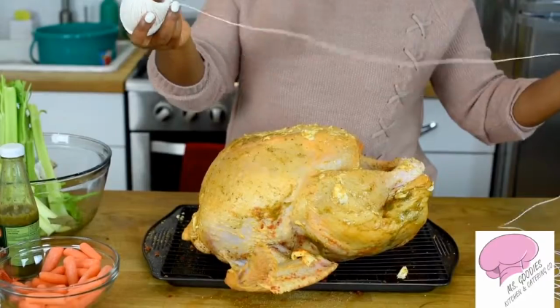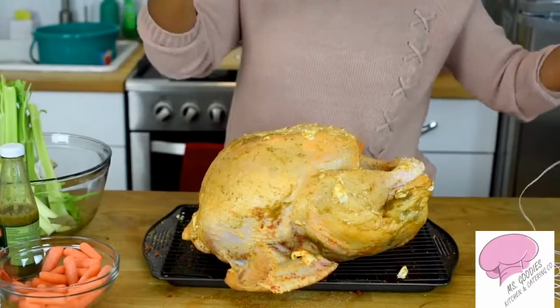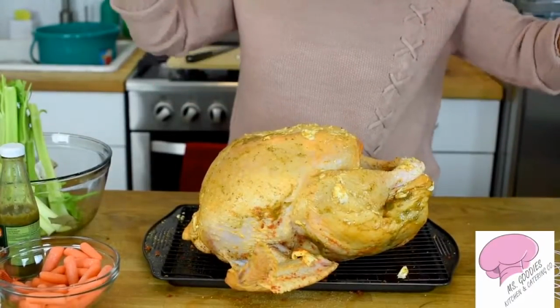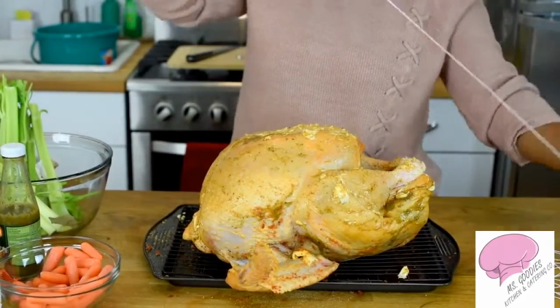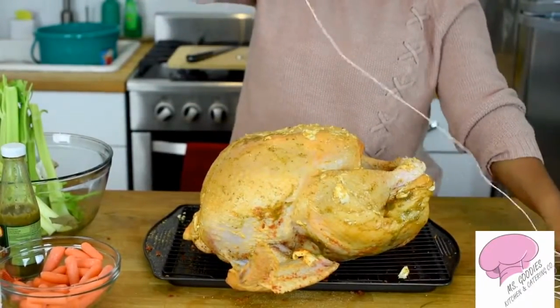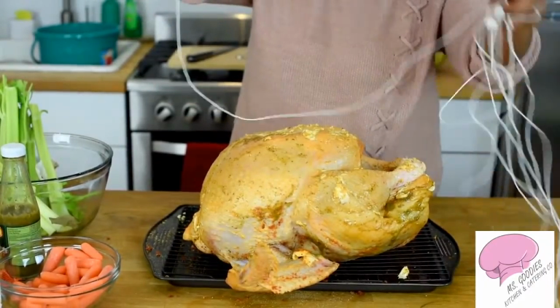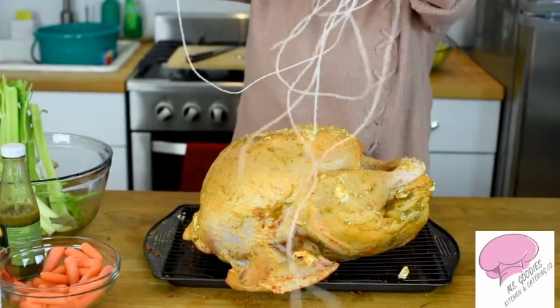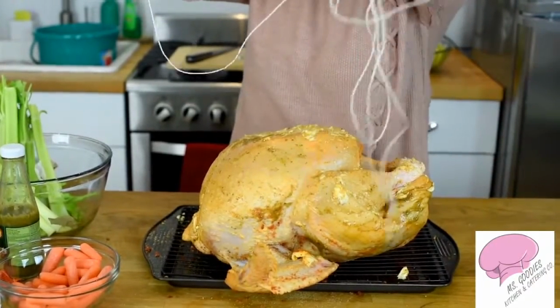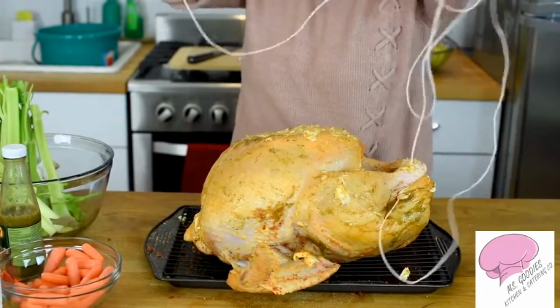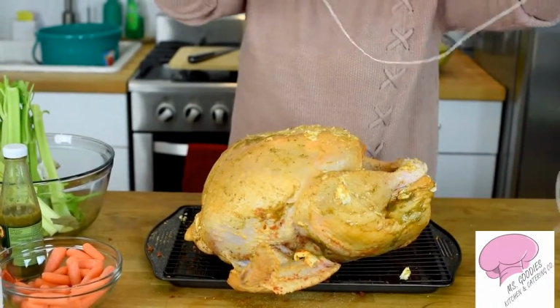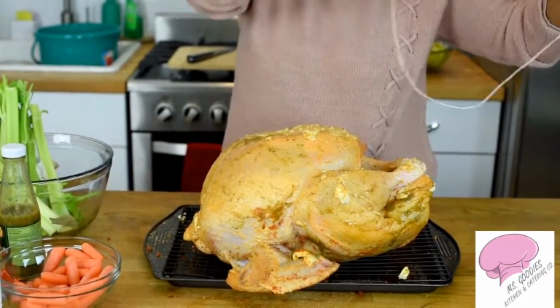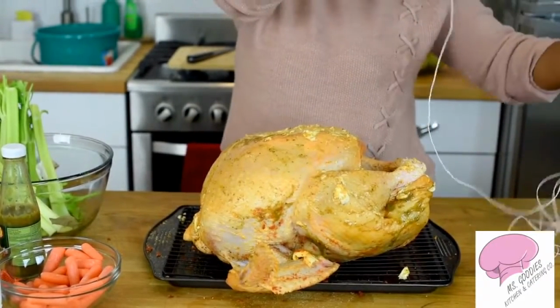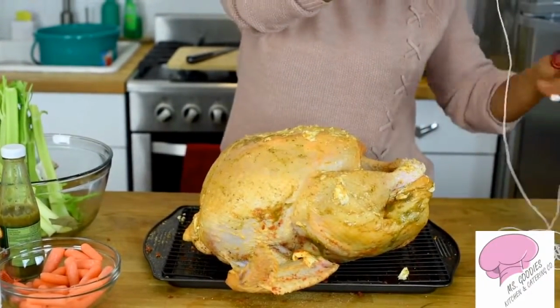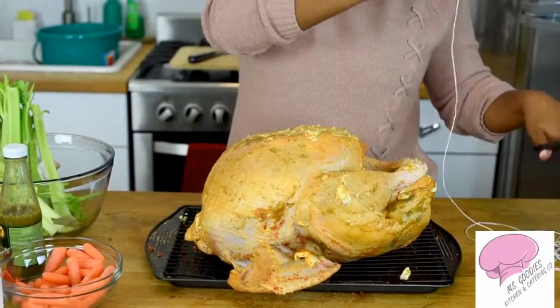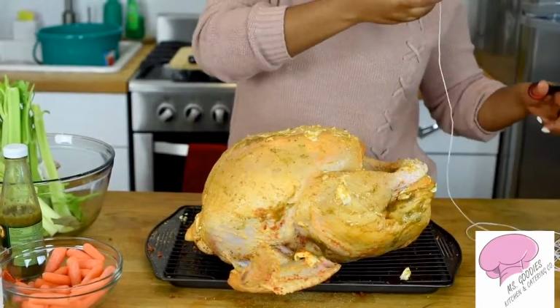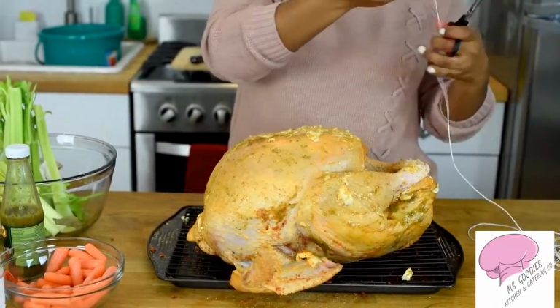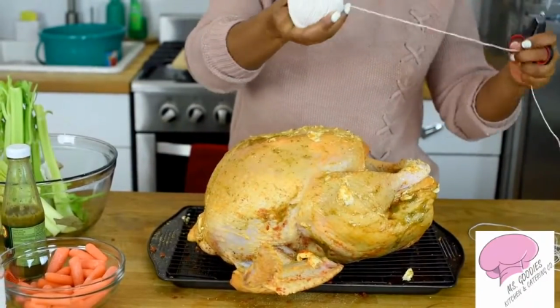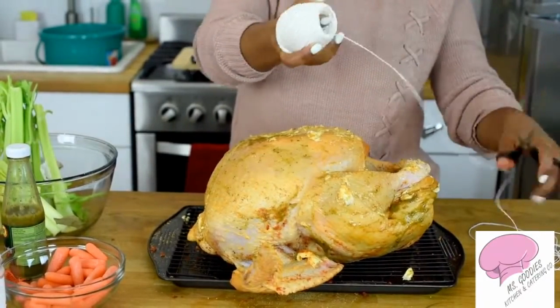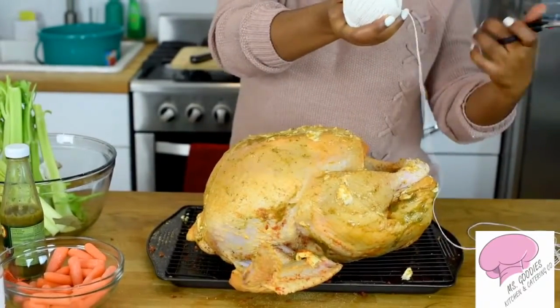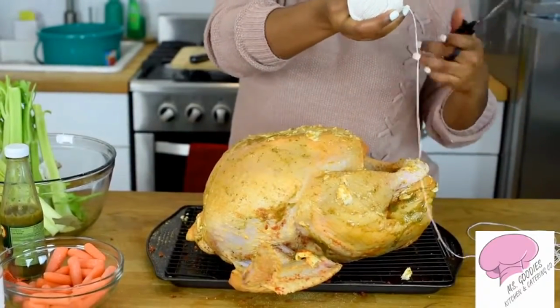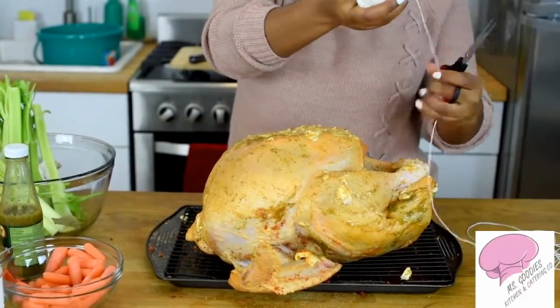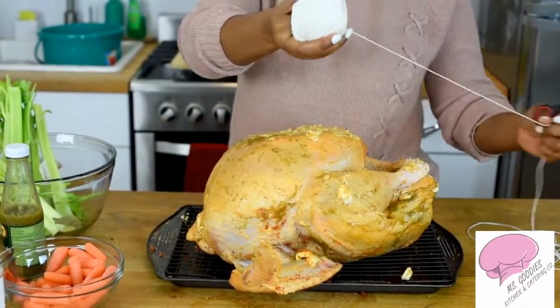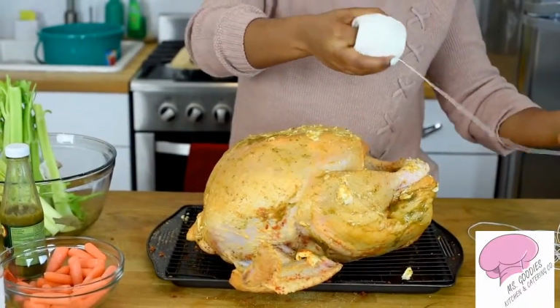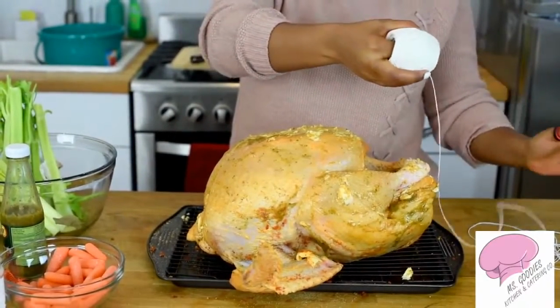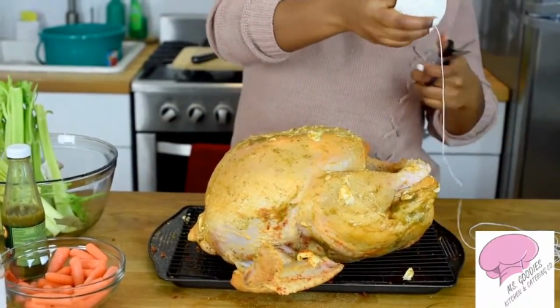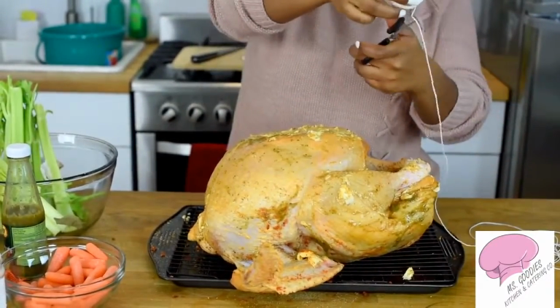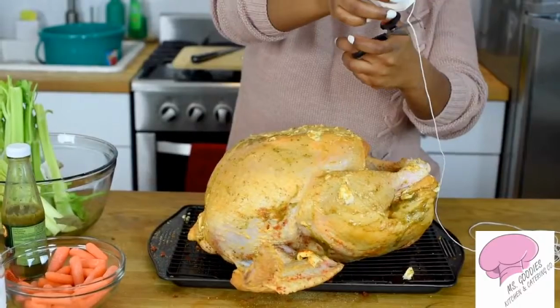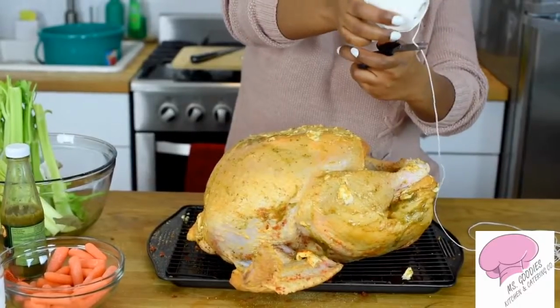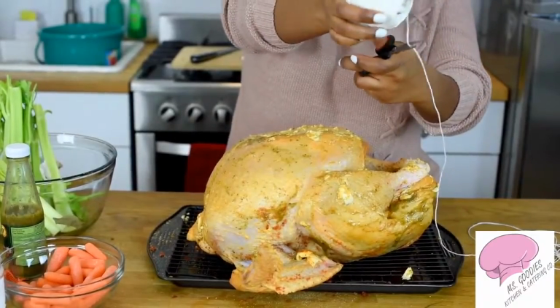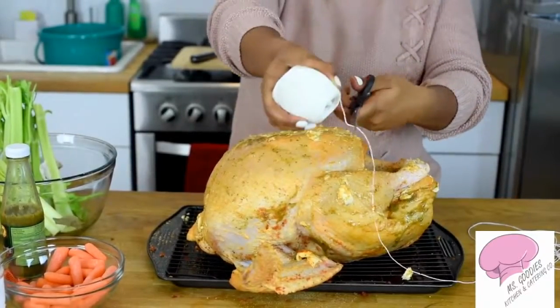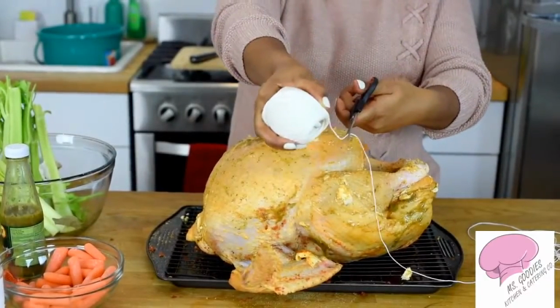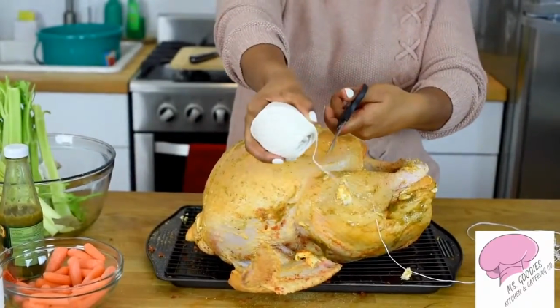So I have some here that I've measured out. The more the better, because if you have too much you can just cut it off, but if you don't have enough you have to start over. So I'm going to just cut it like so.